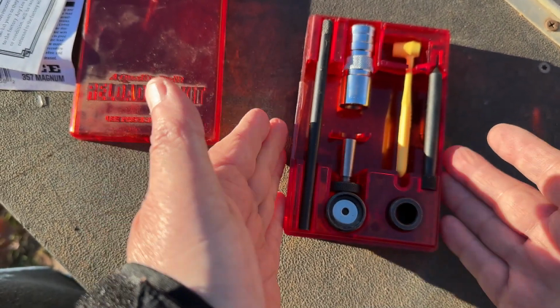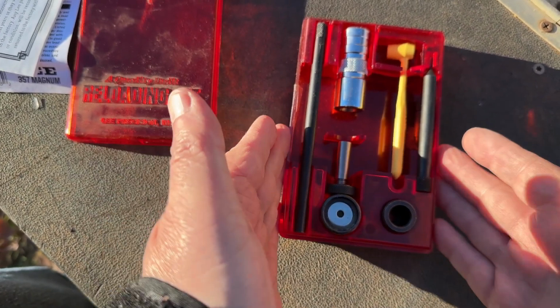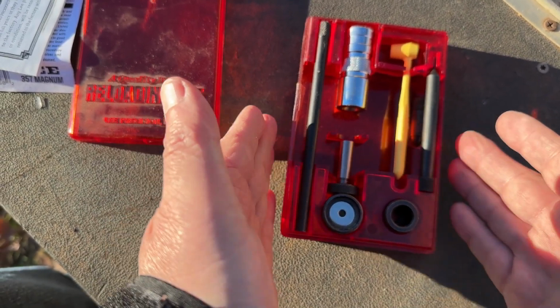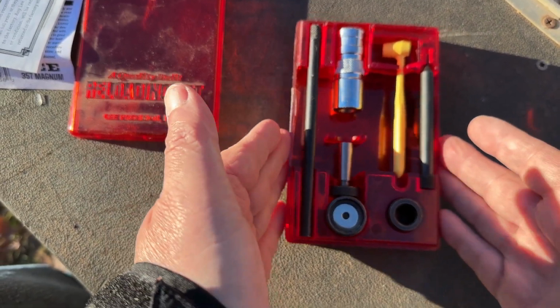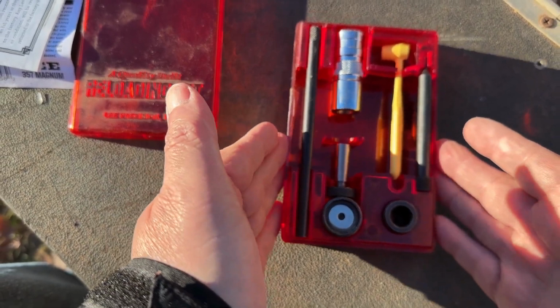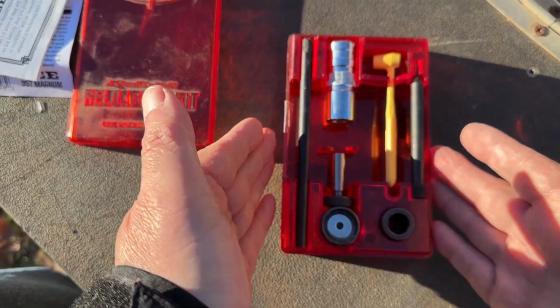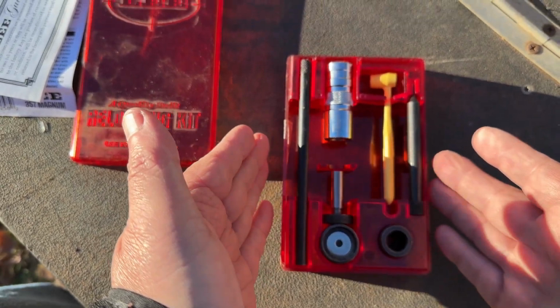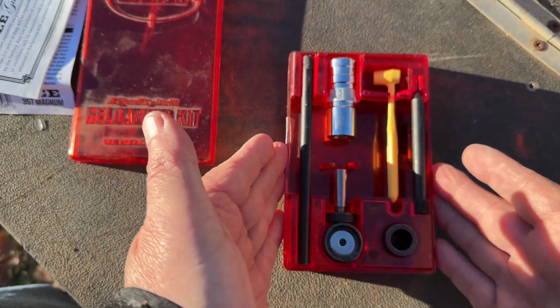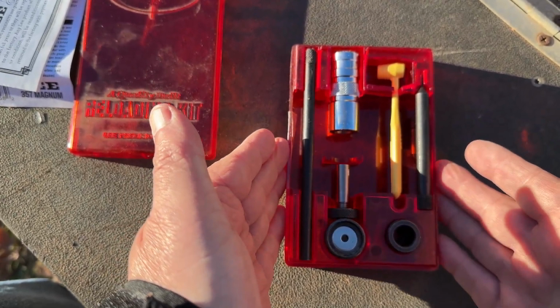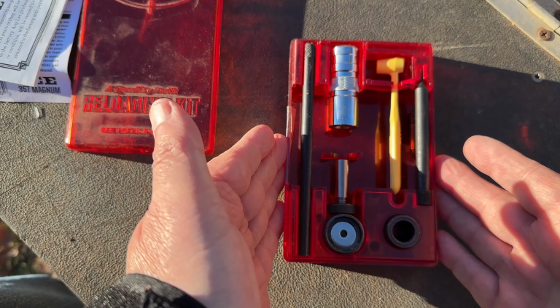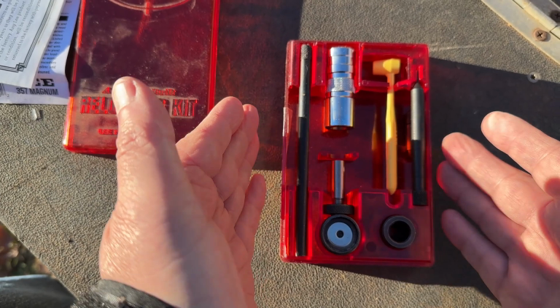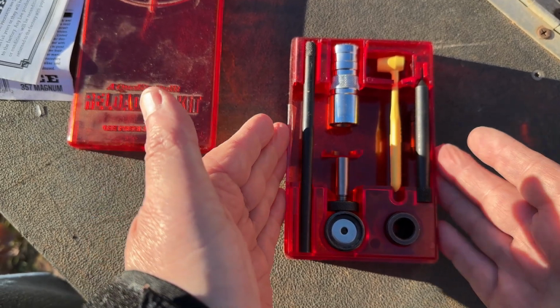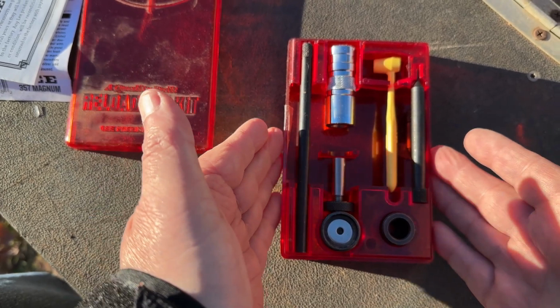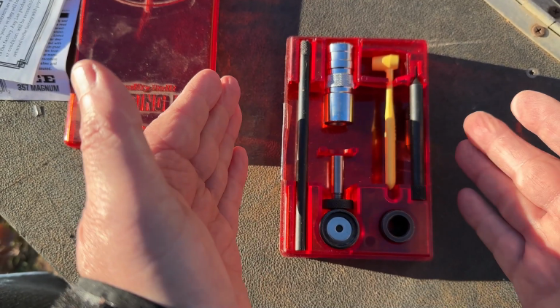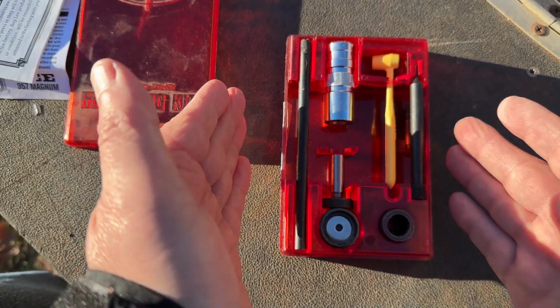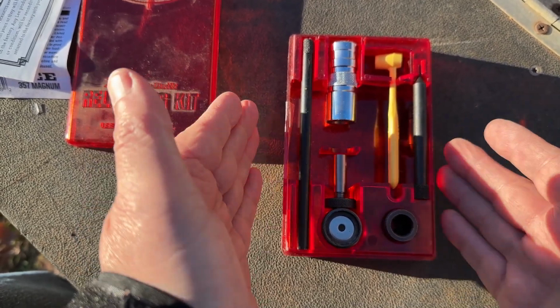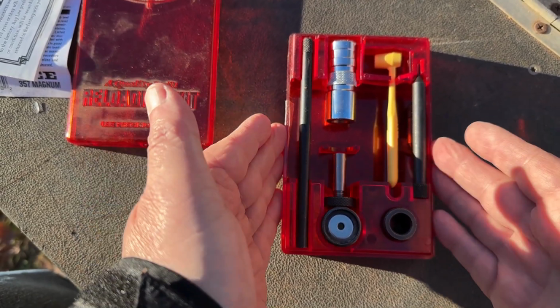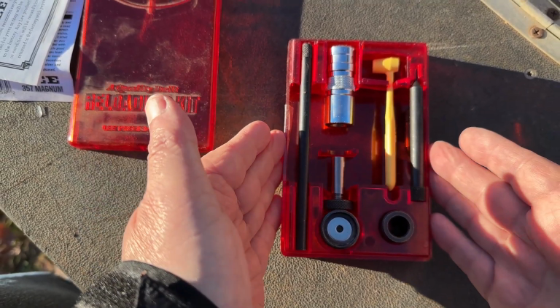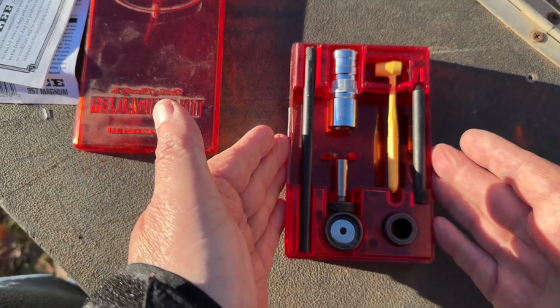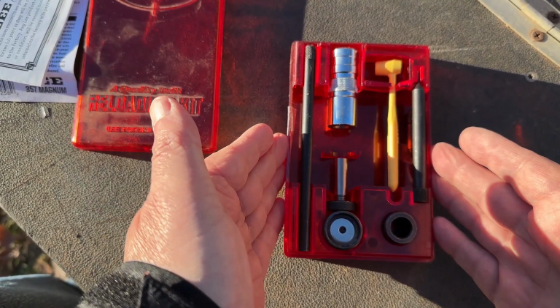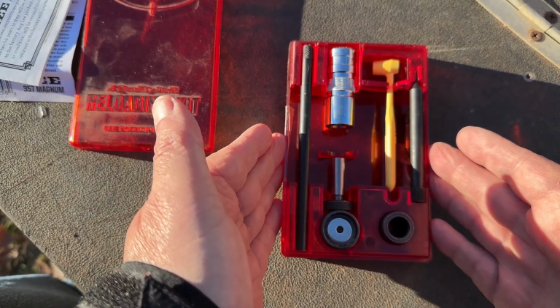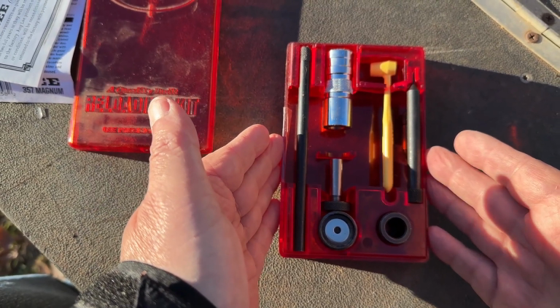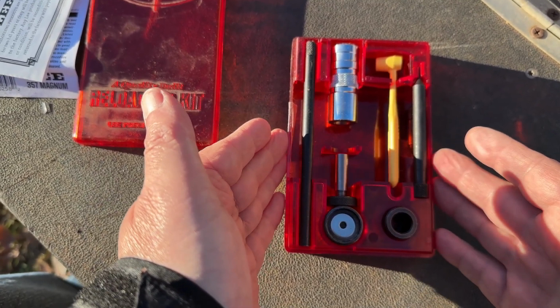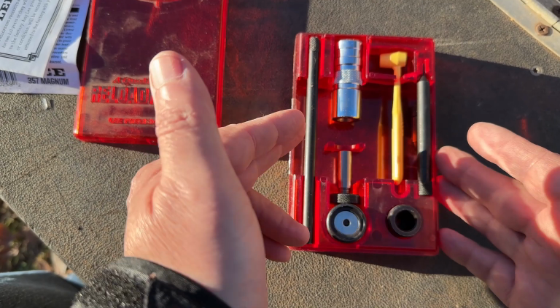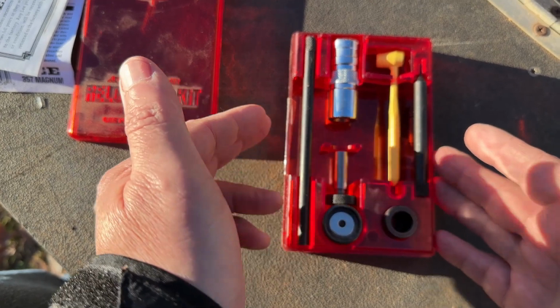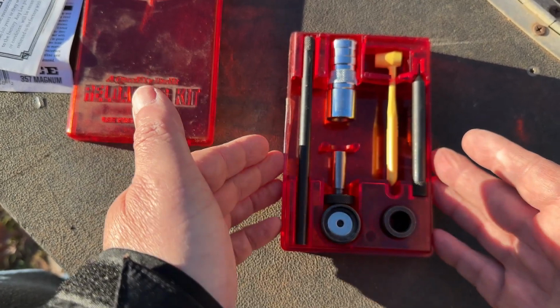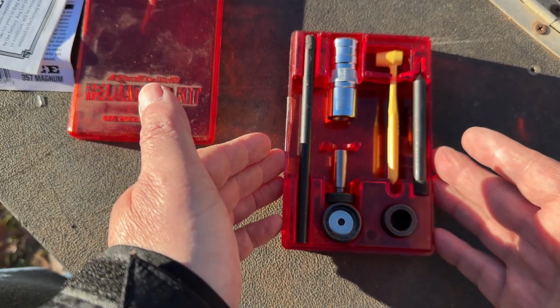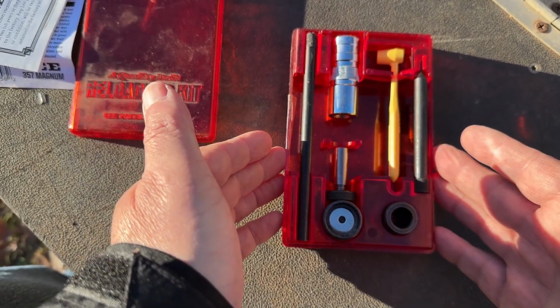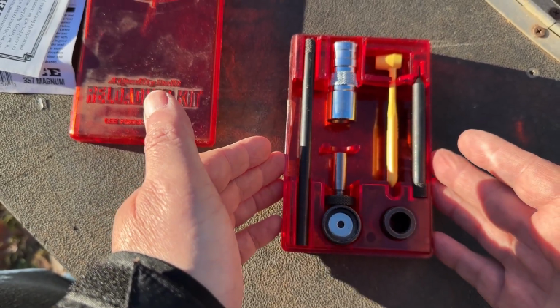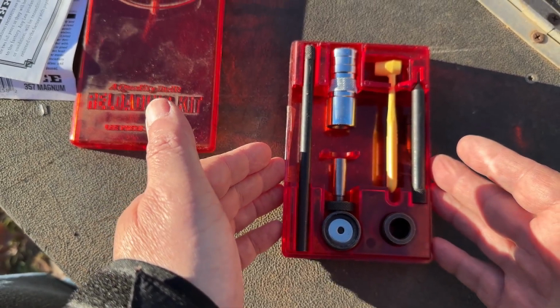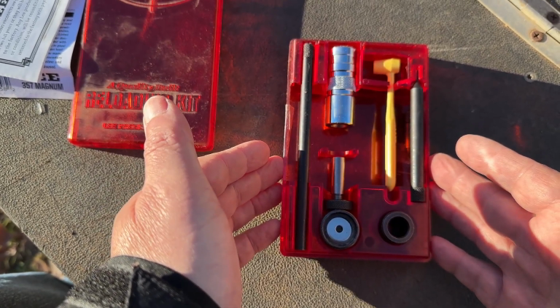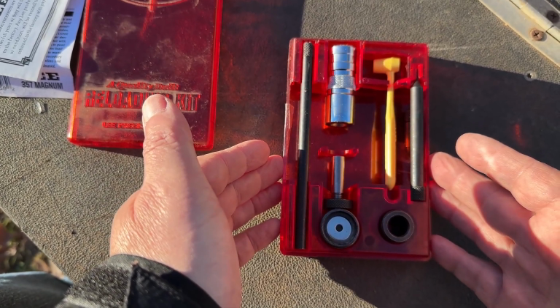I have loaded a bunch of cartridges with this — it's all you need. I highly recommend it. I think you're going to need it, I think we all are, and I hope that helps you.